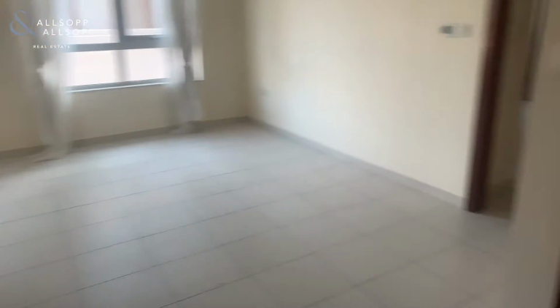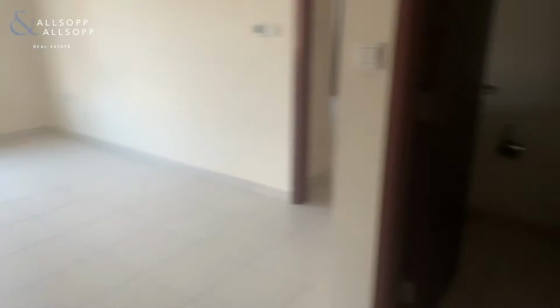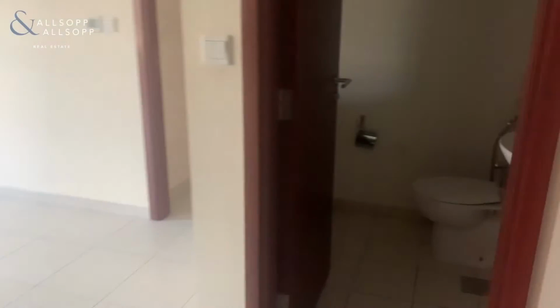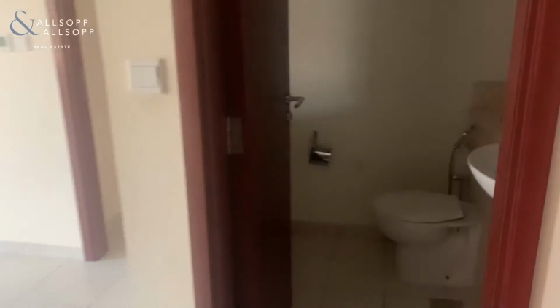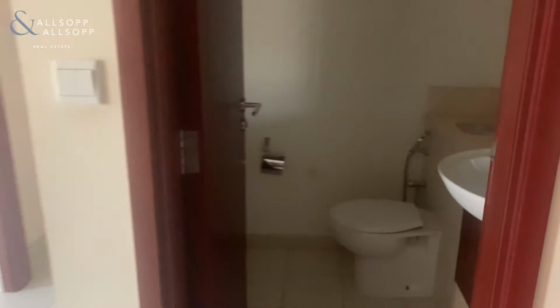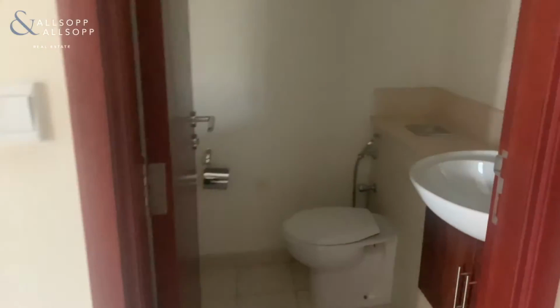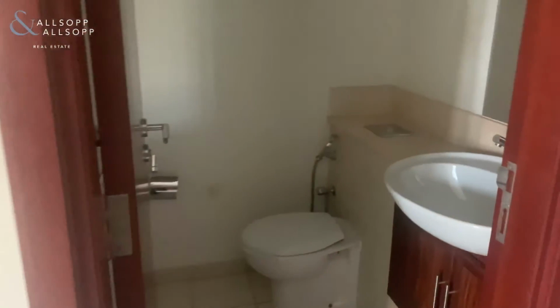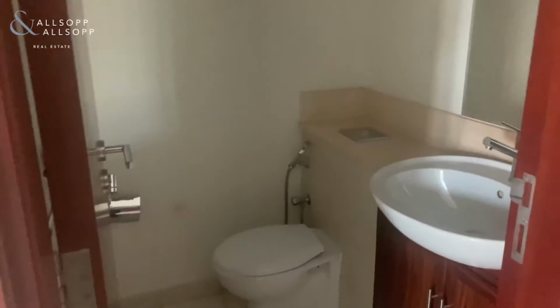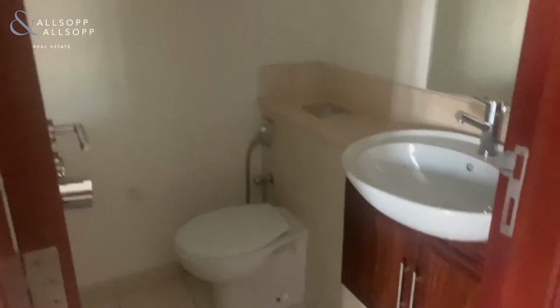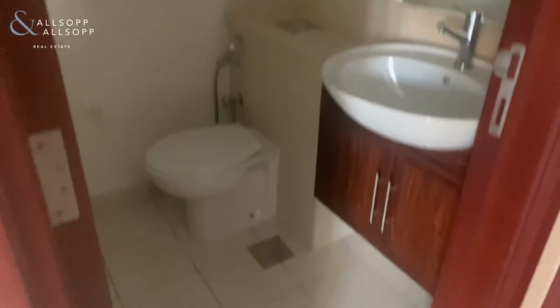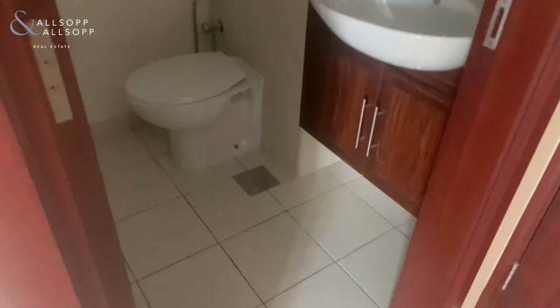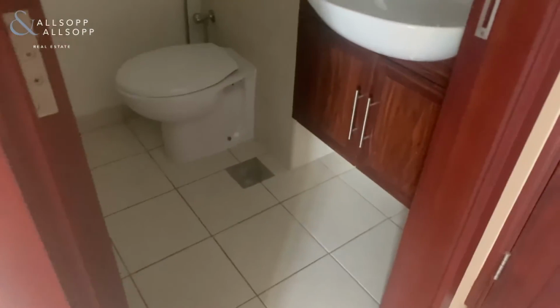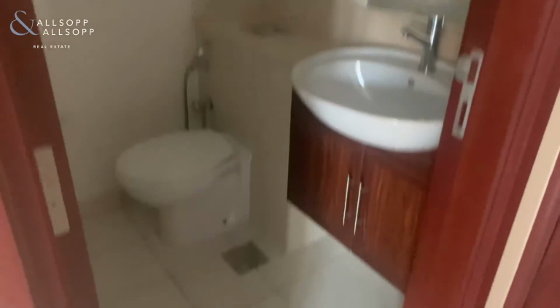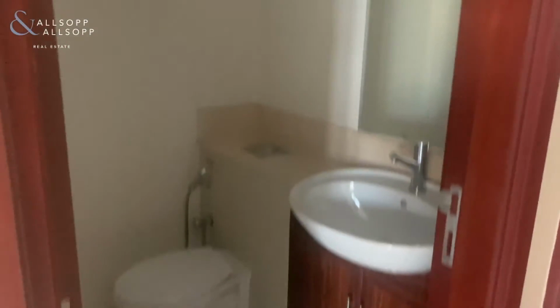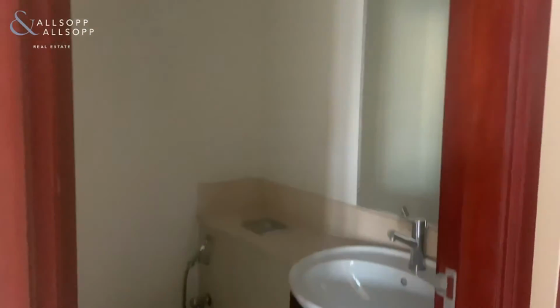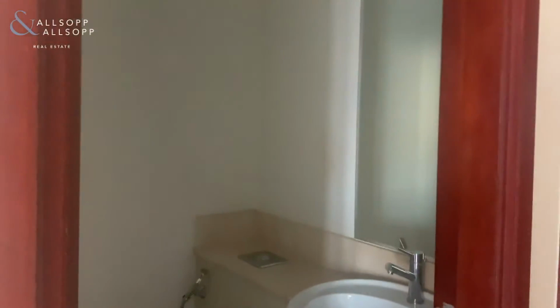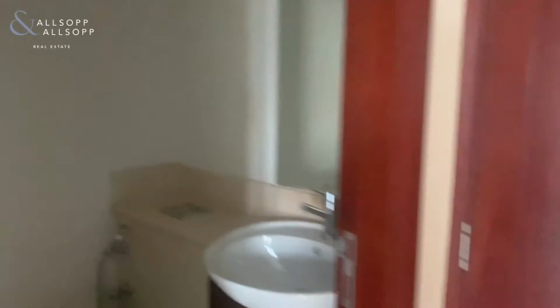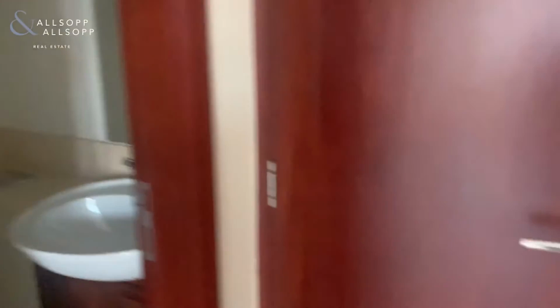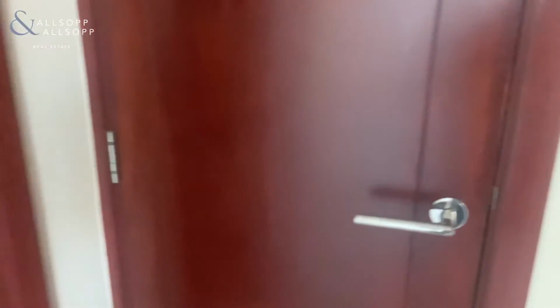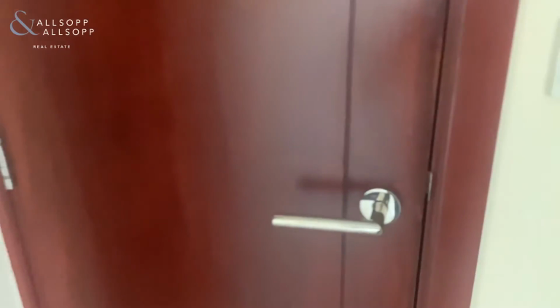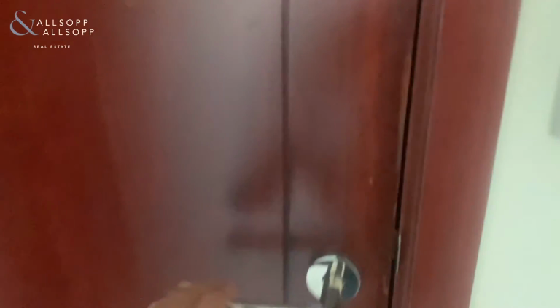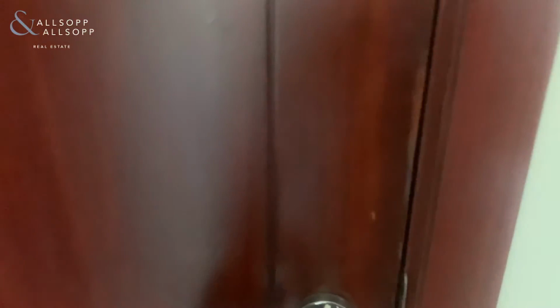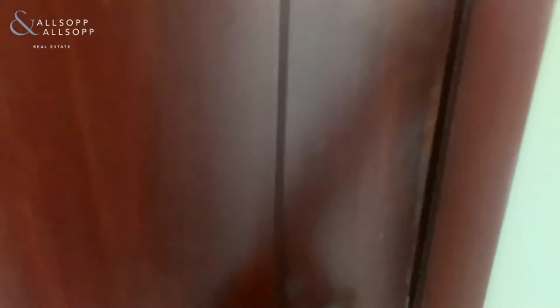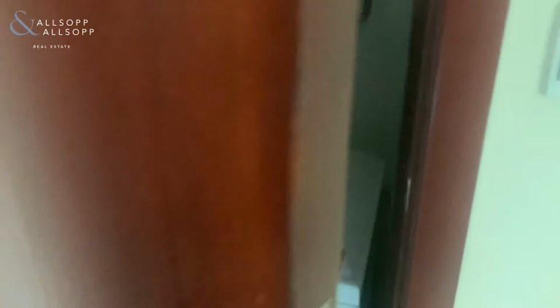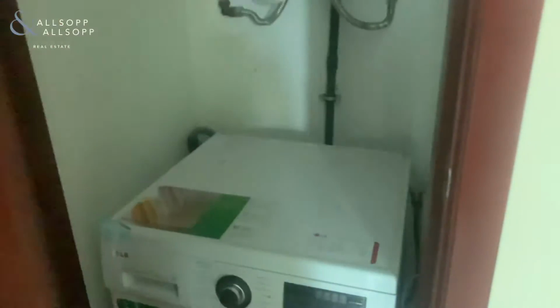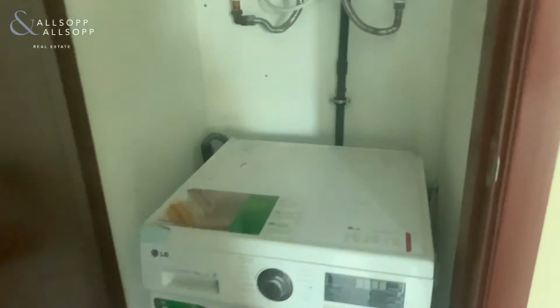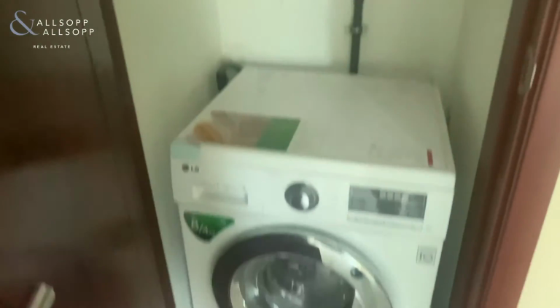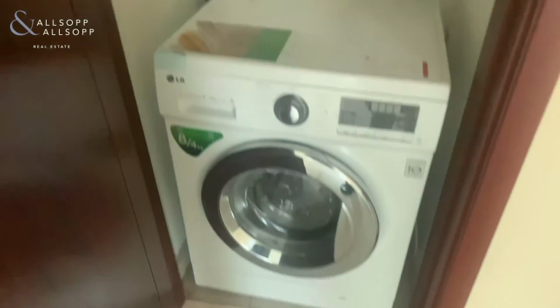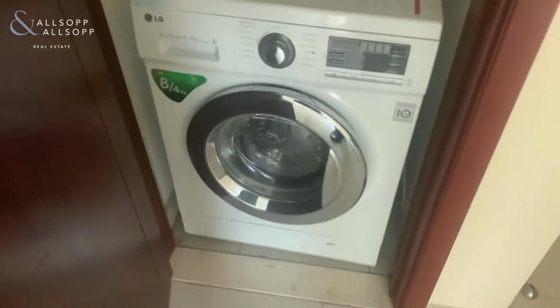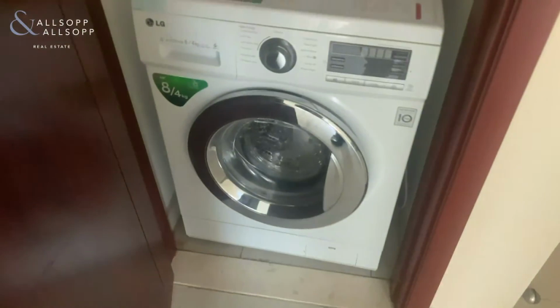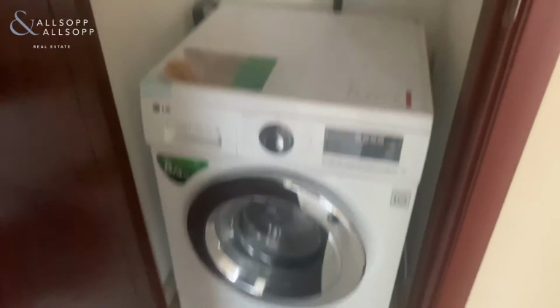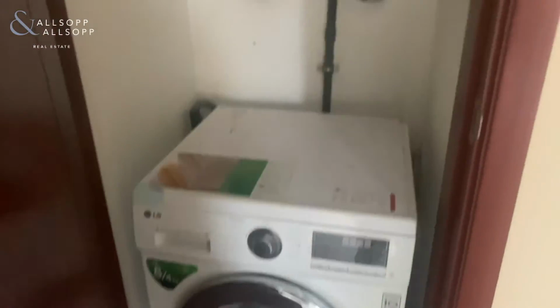To the right is the guest toilet, and also storage for the washer-dryer.